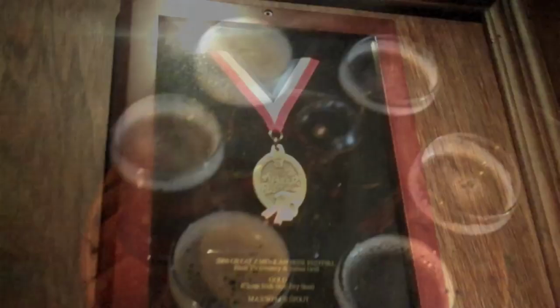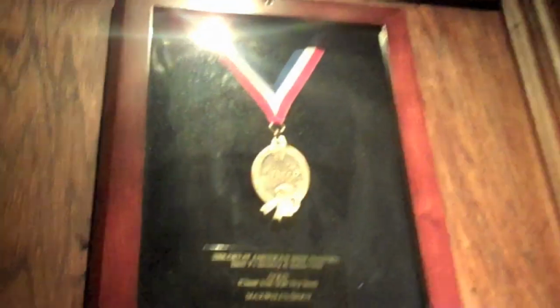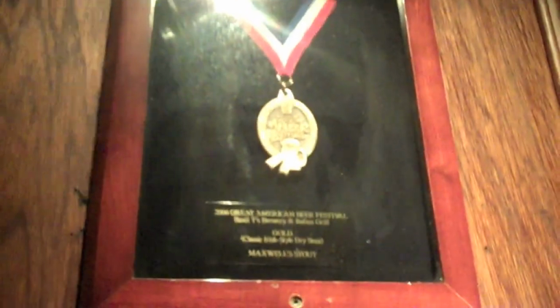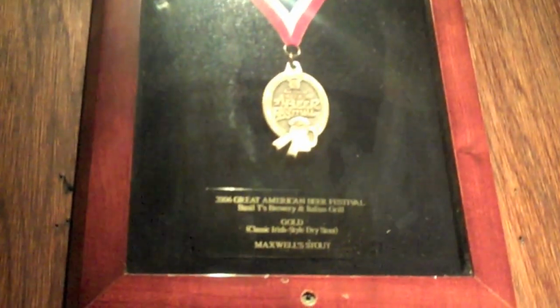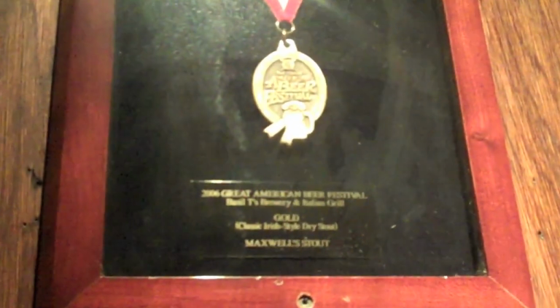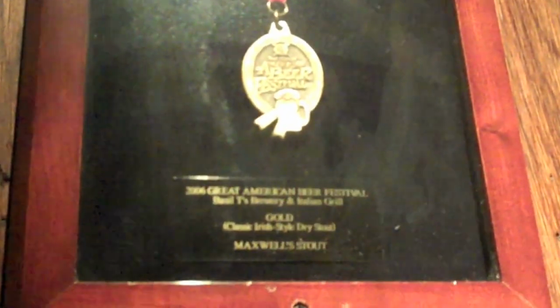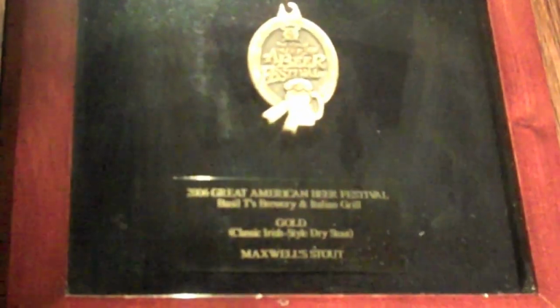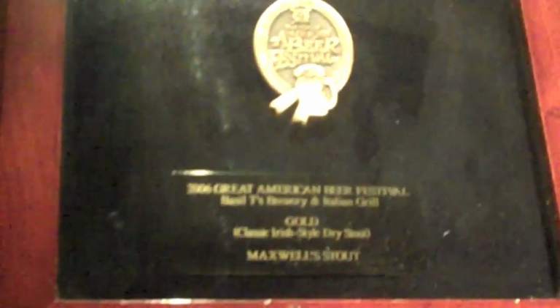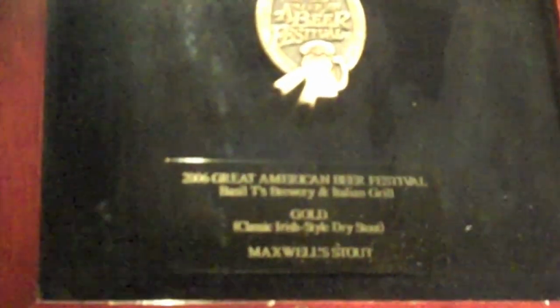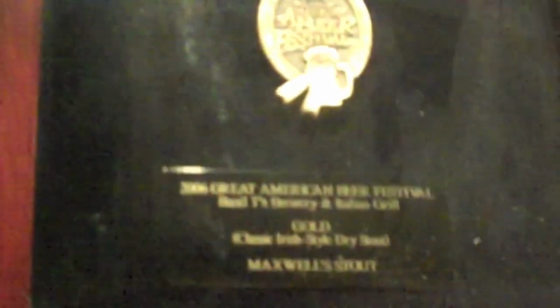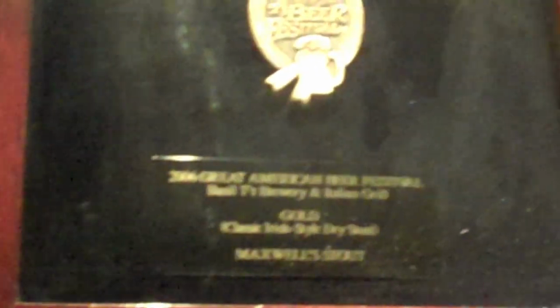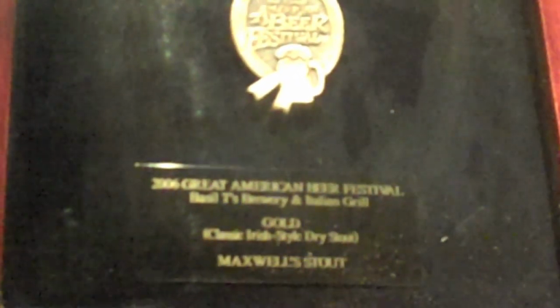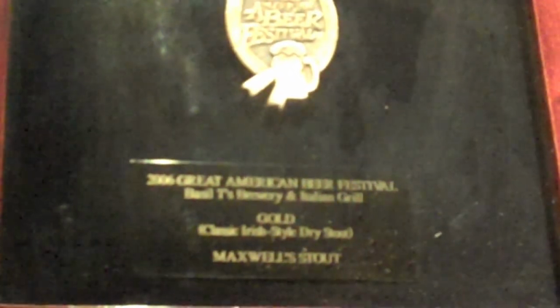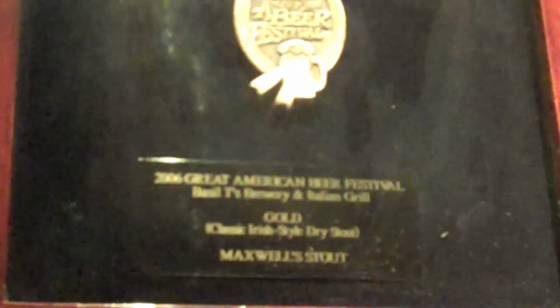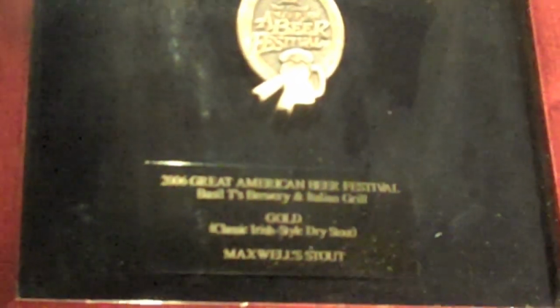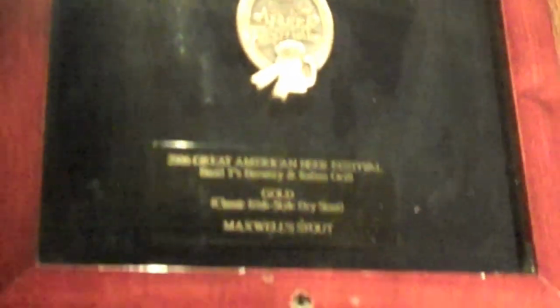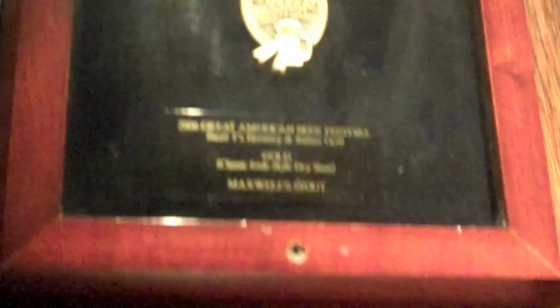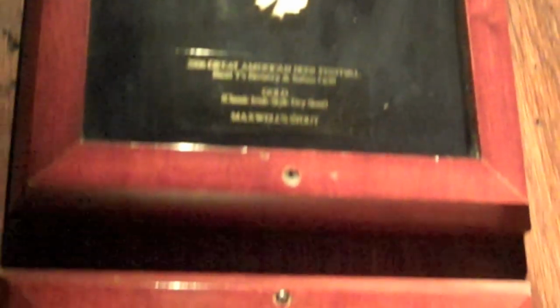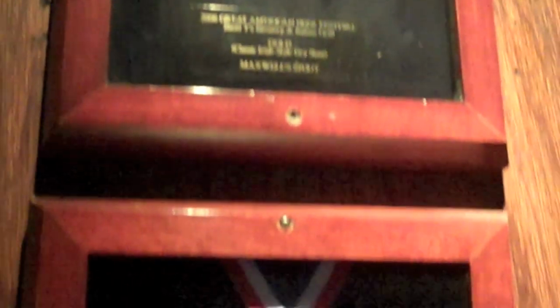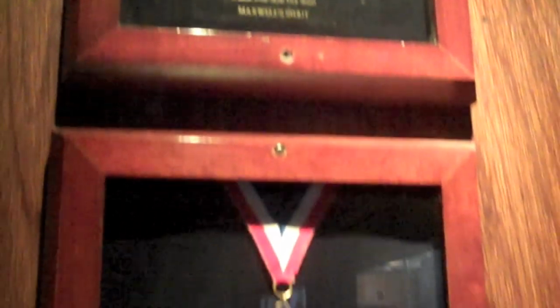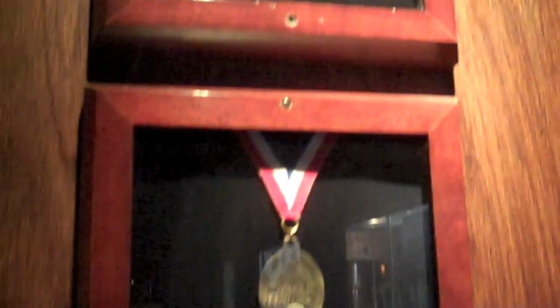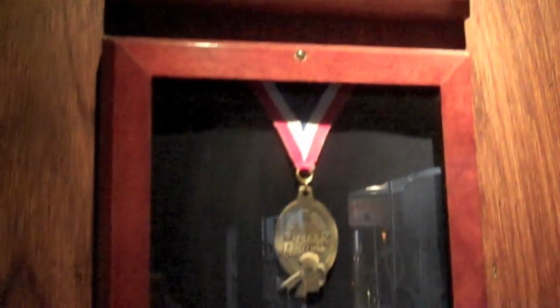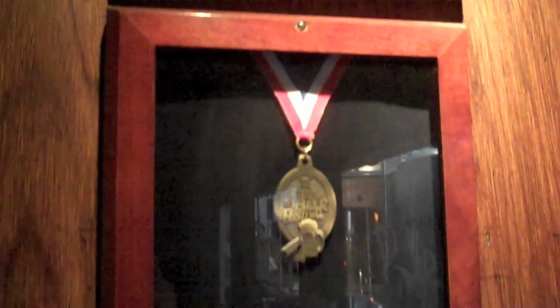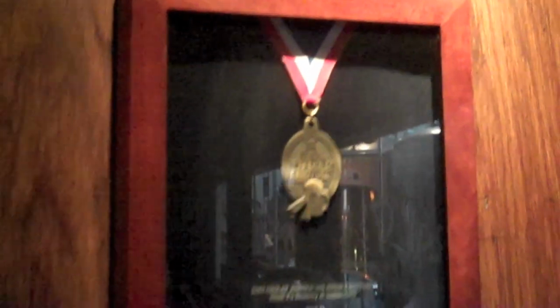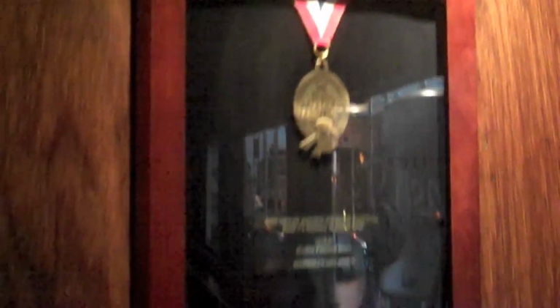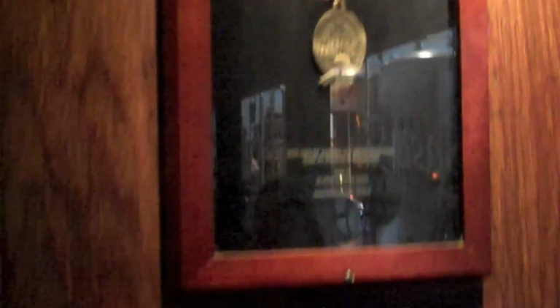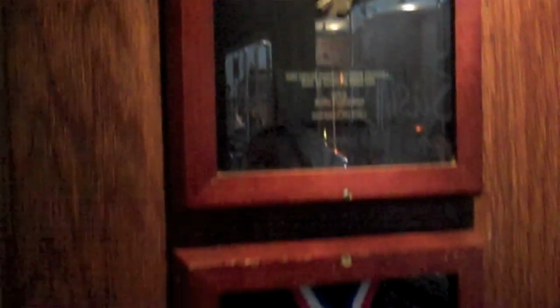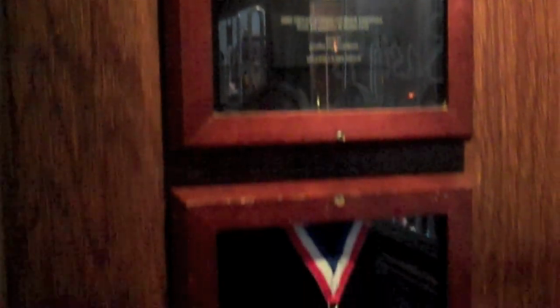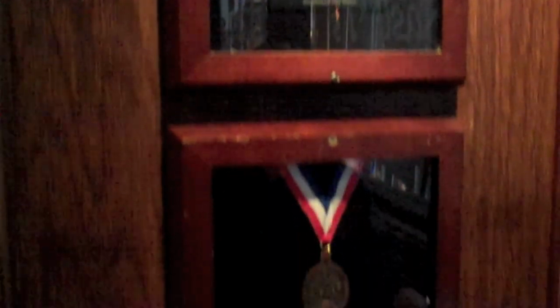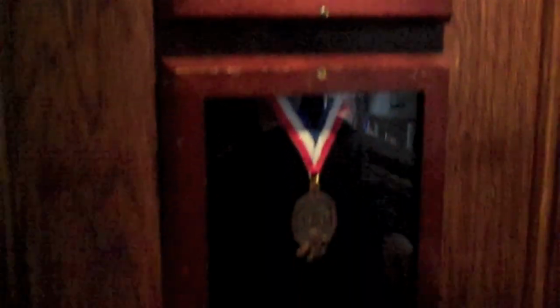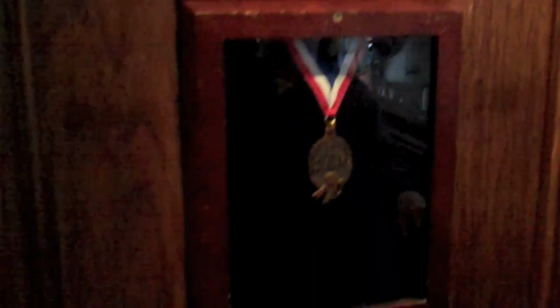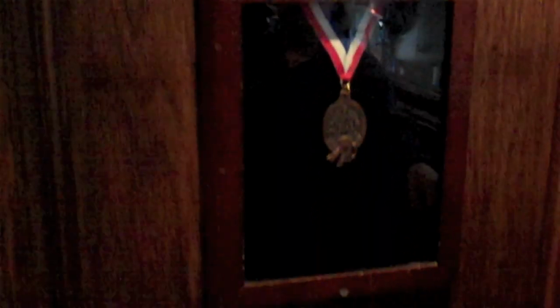These medals are all for Maxwell's Dry Stout, which has won three medals out in Denver at the Great American Beer Festival.